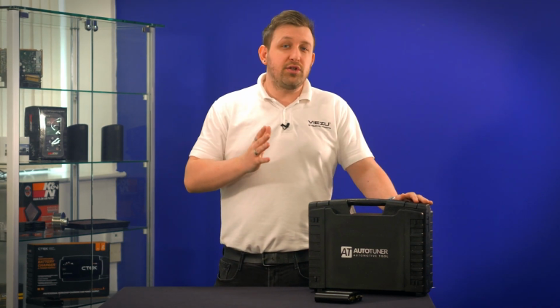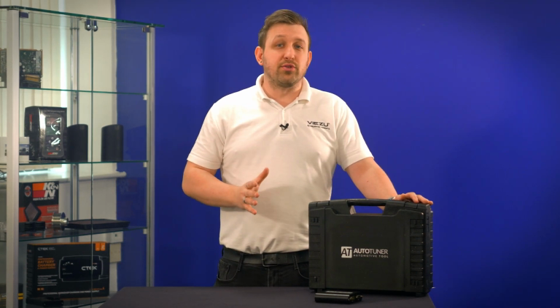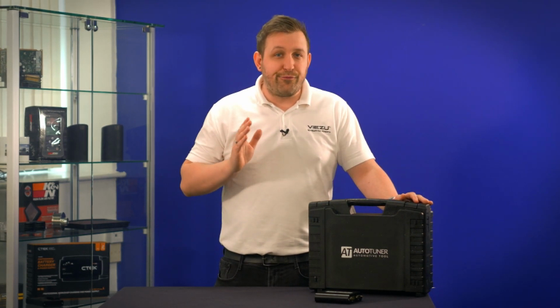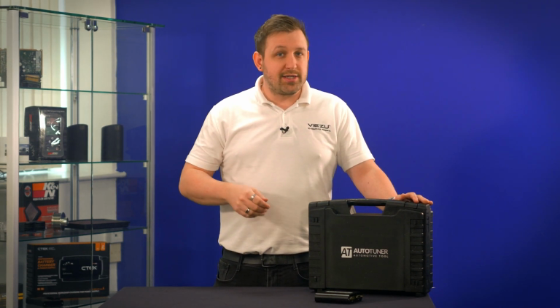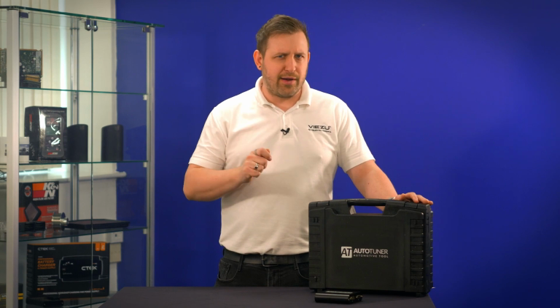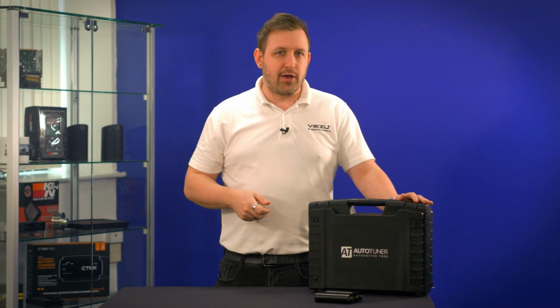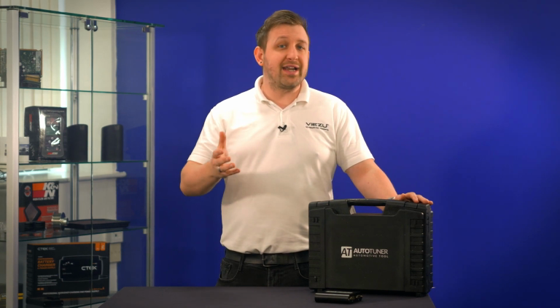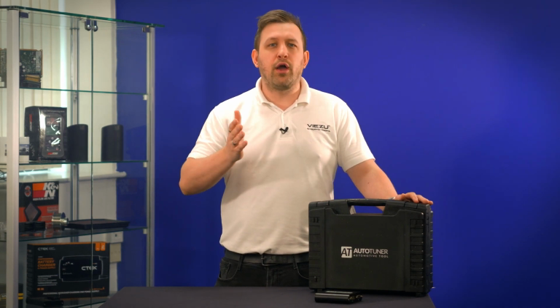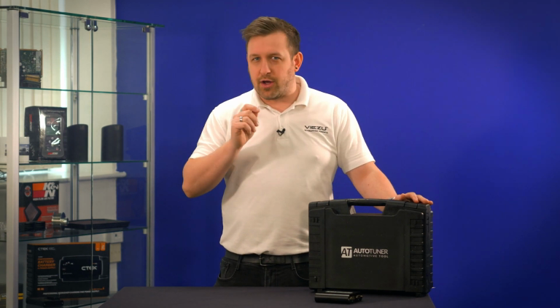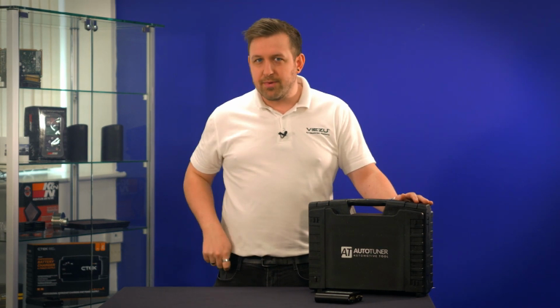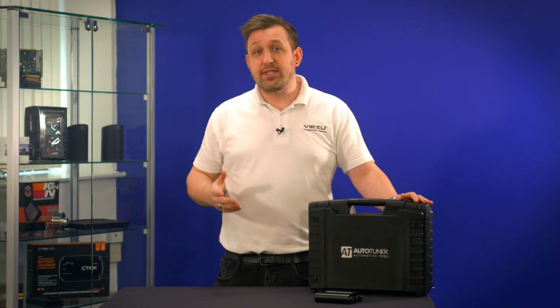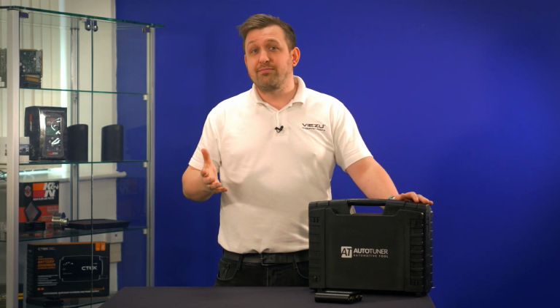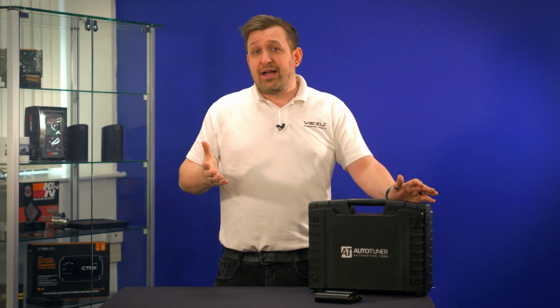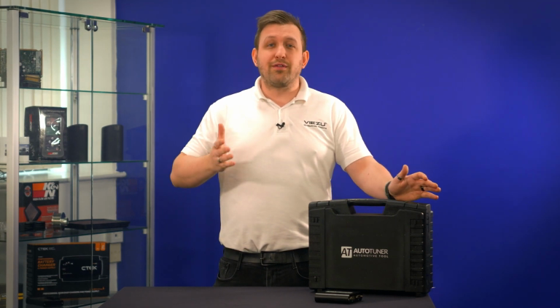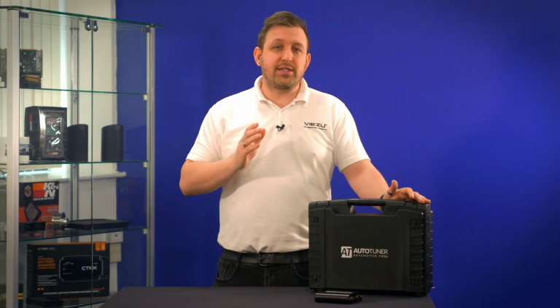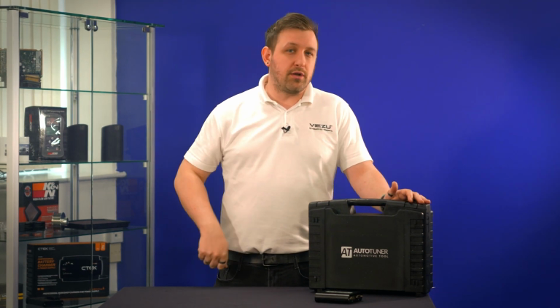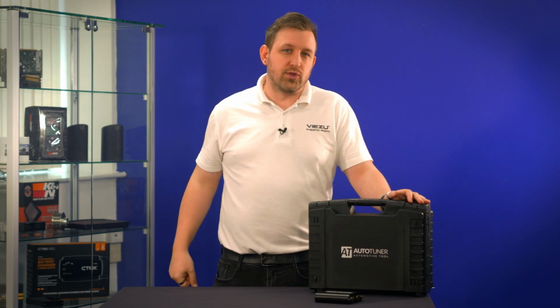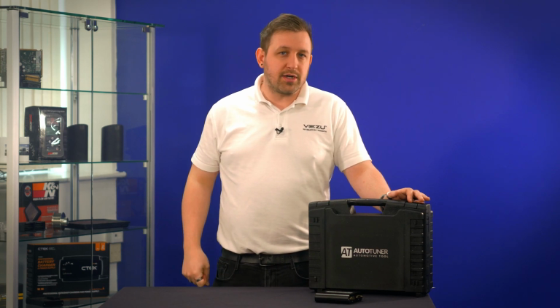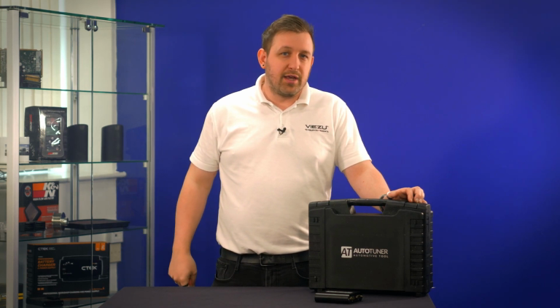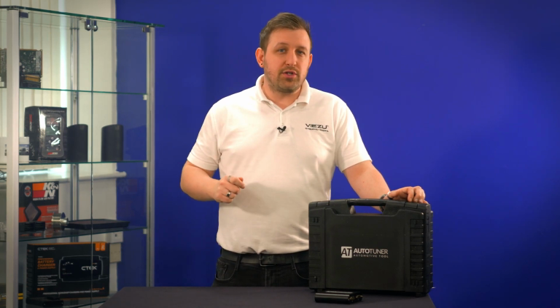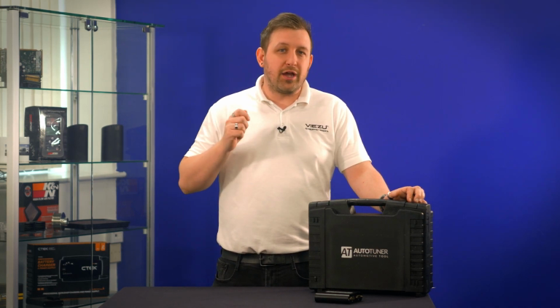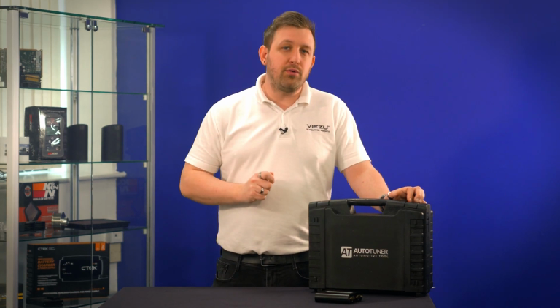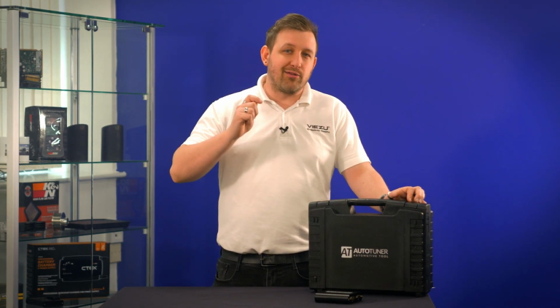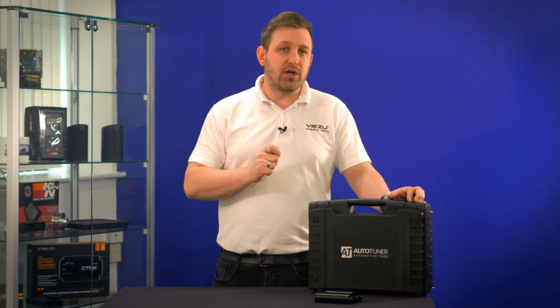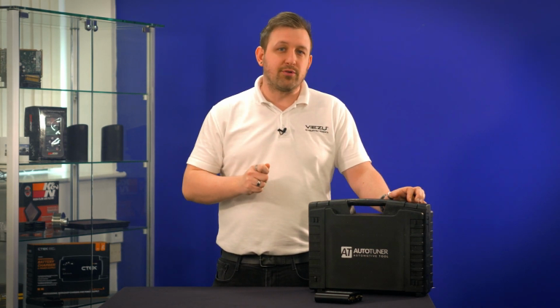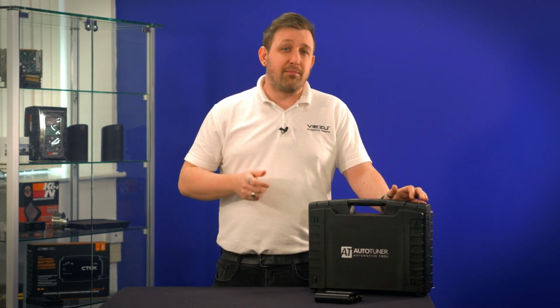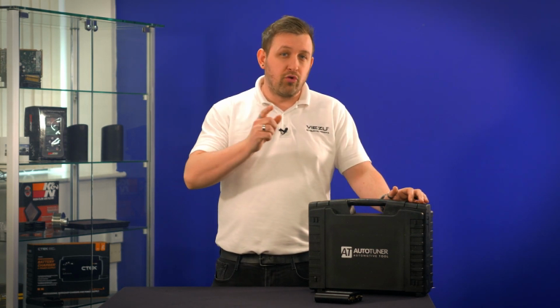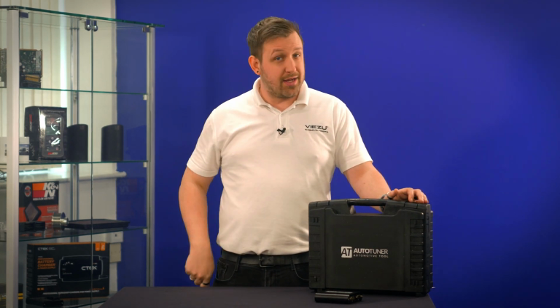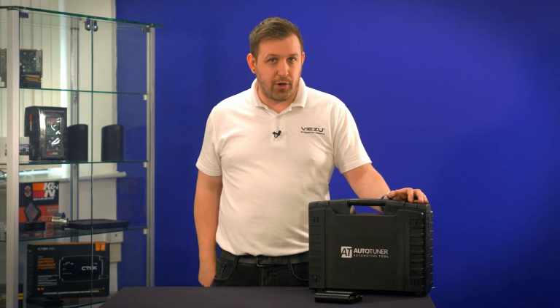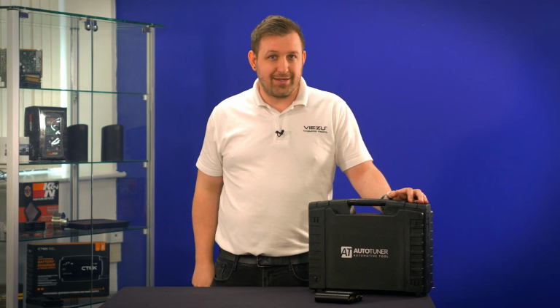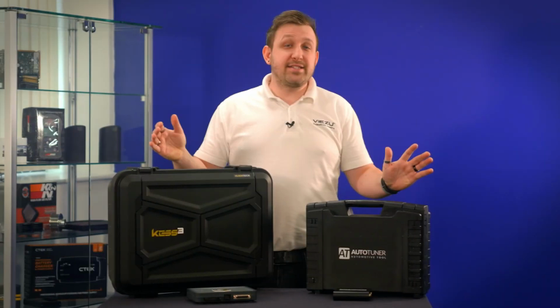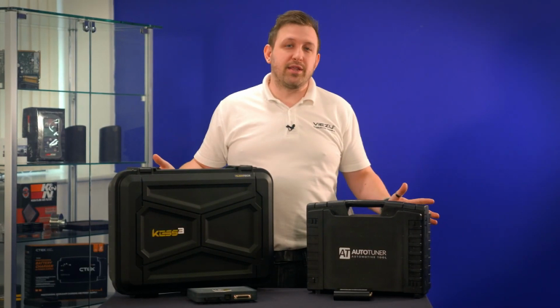AutoTuner is also fast — very fast. And as we know, time is money. So as one of the fastest tuning tools on the market, AutoTuner can help you get through more customers, meaning more money in your pocket.